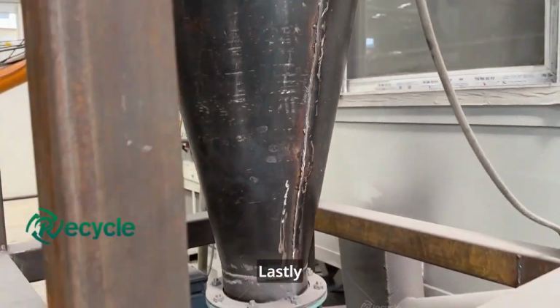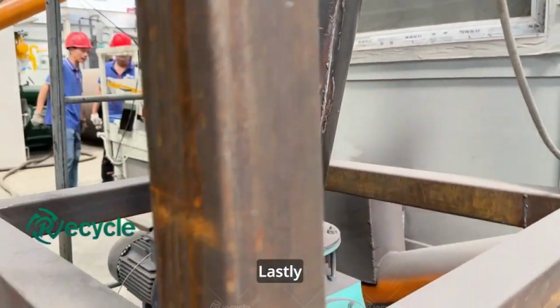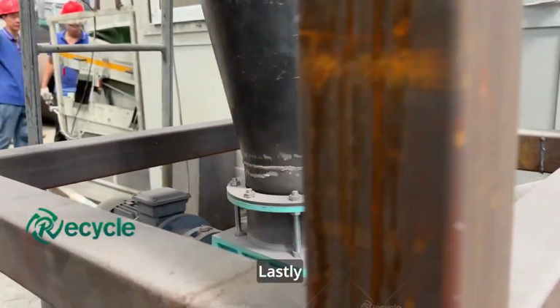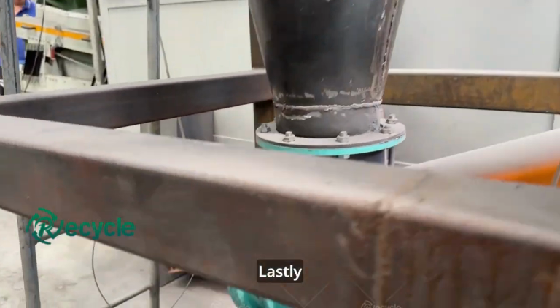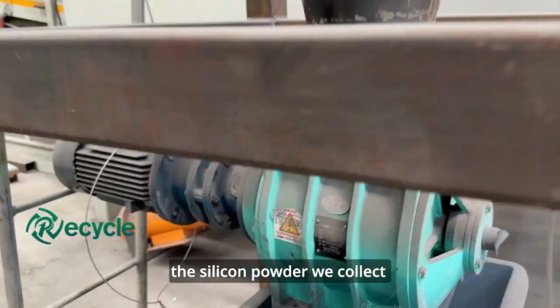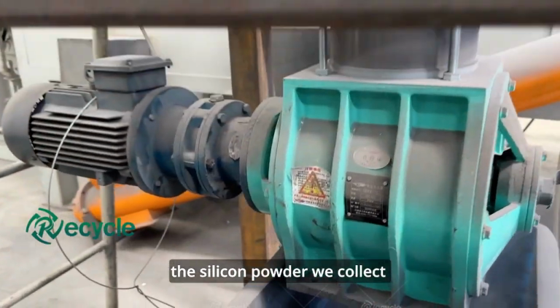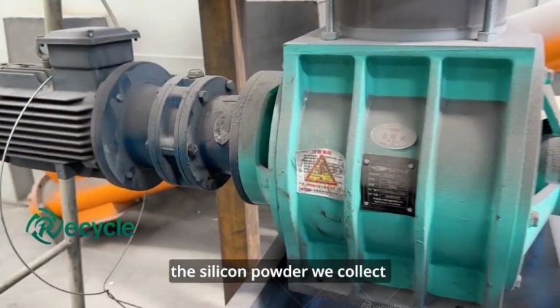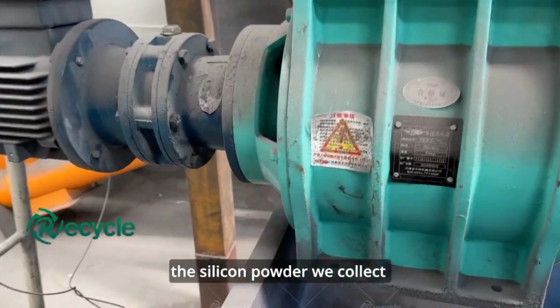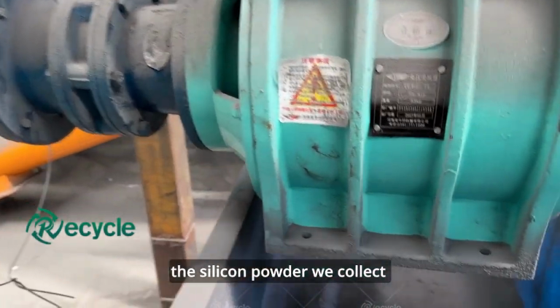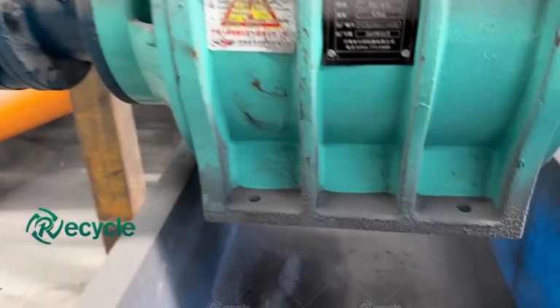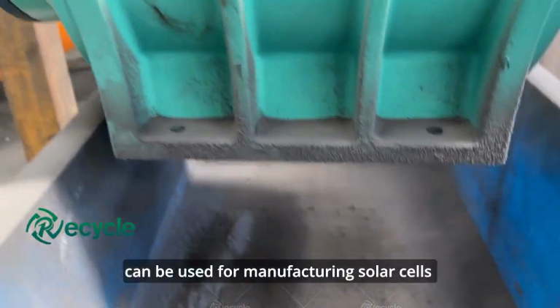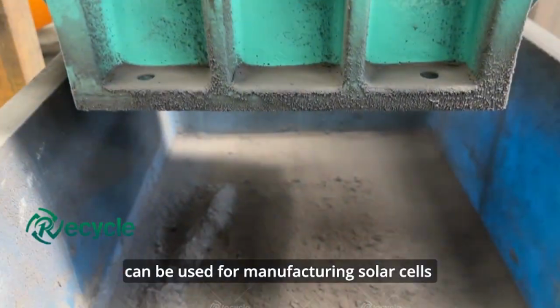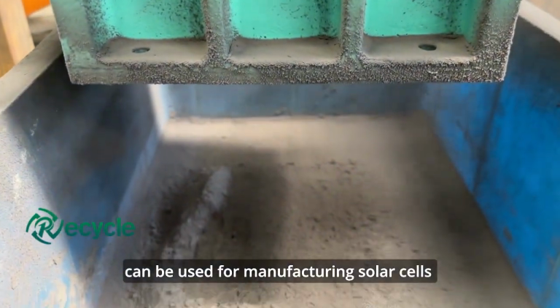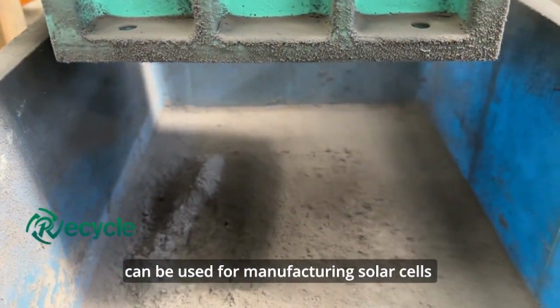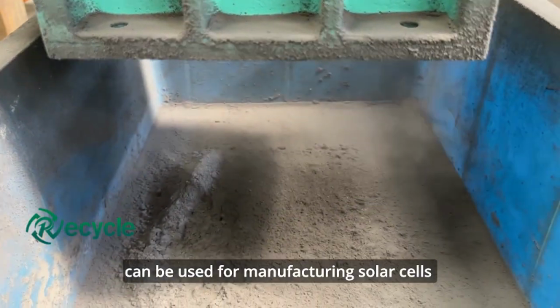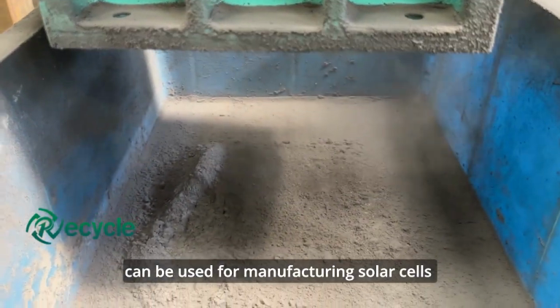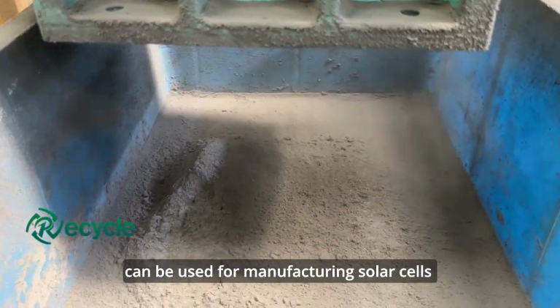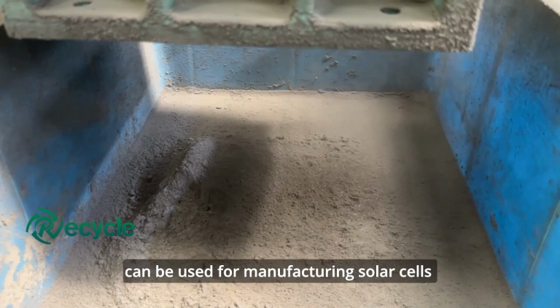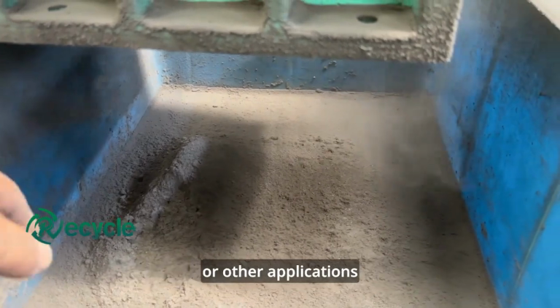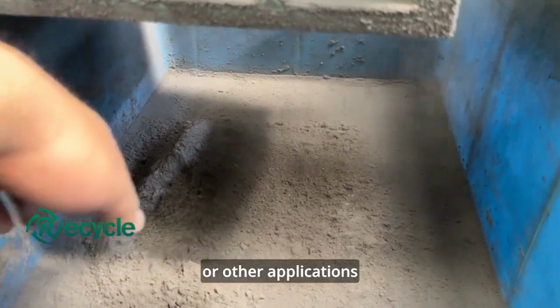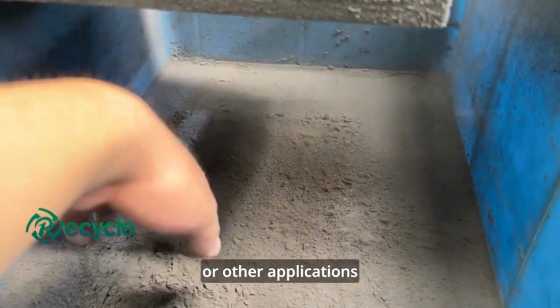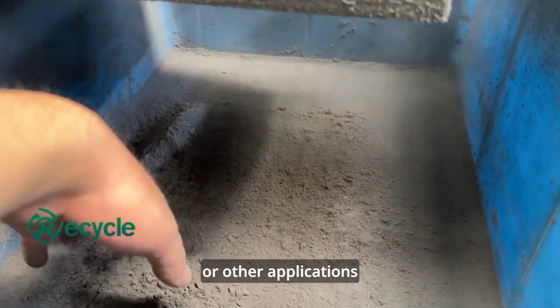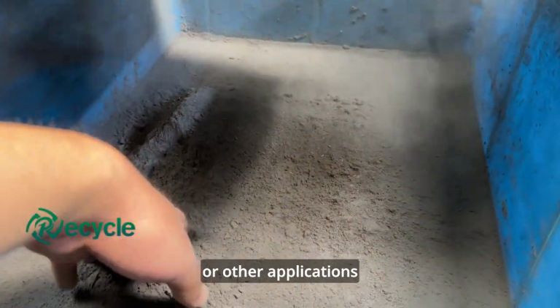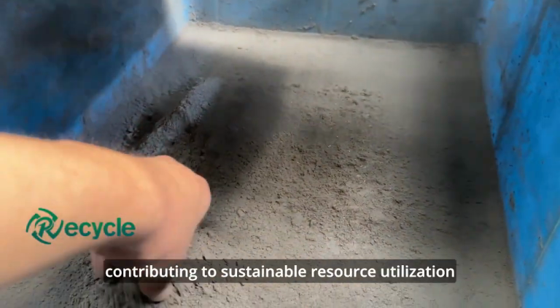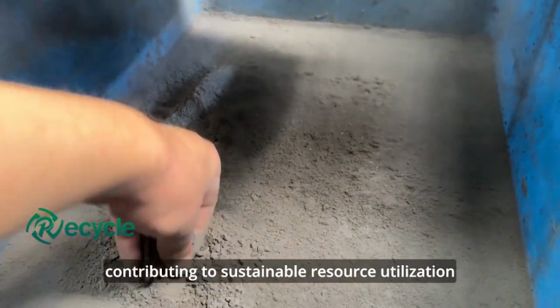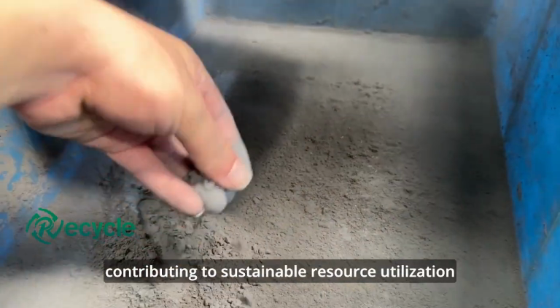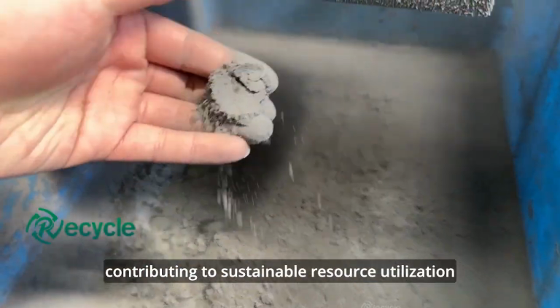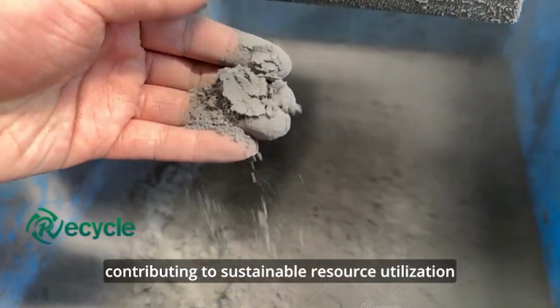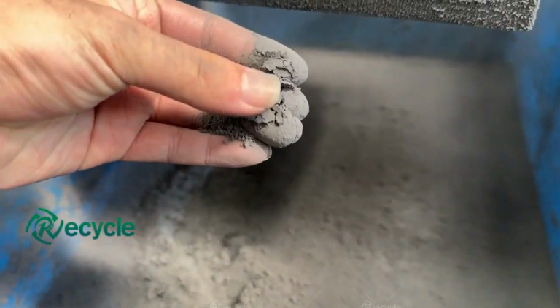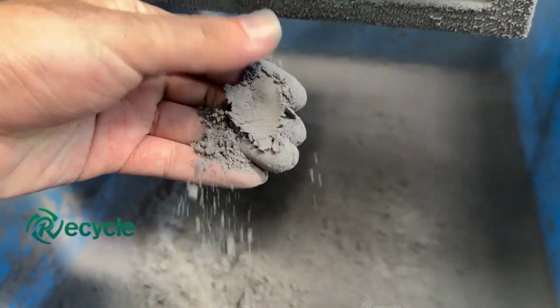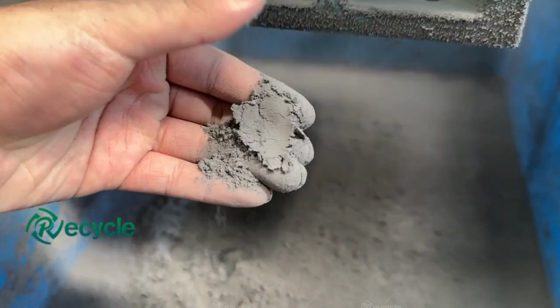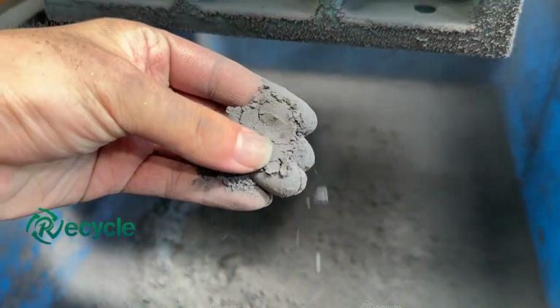Lastly, the silicon powder we collect can be used for manufacturing solar cells or other applications, contributing to sustainable resource utilization.